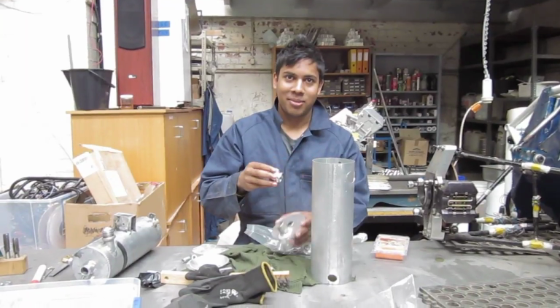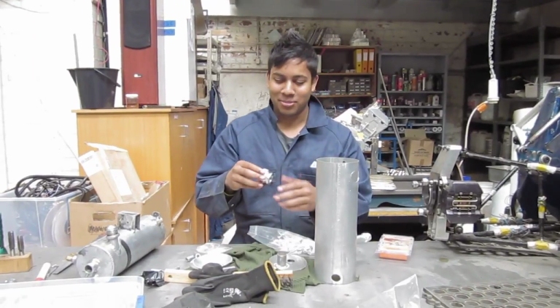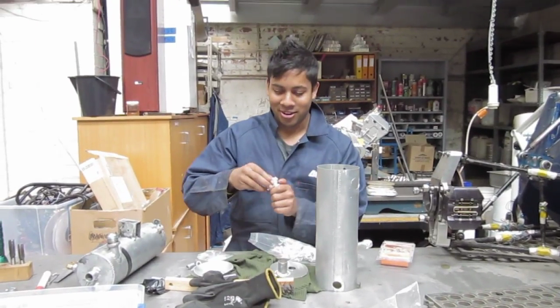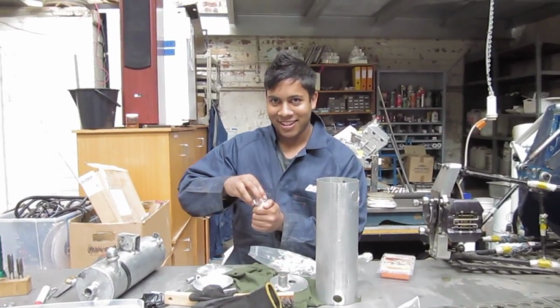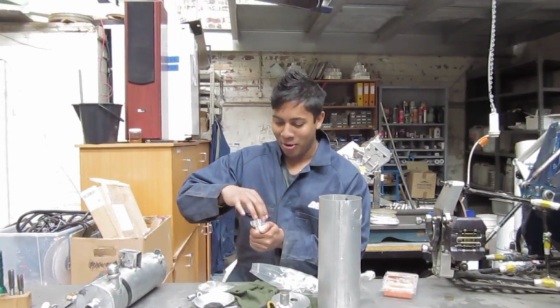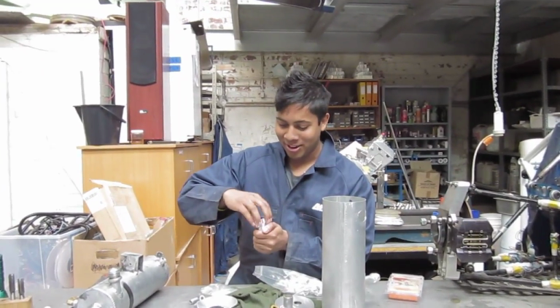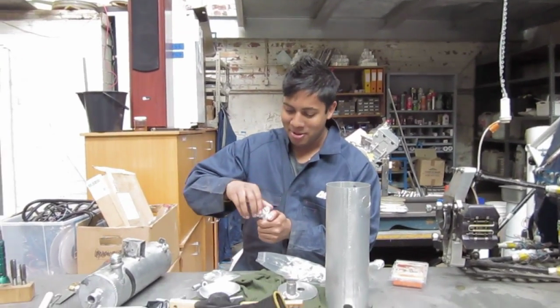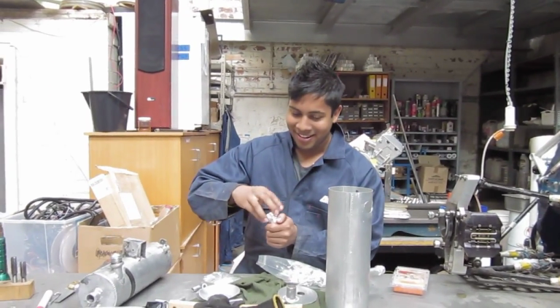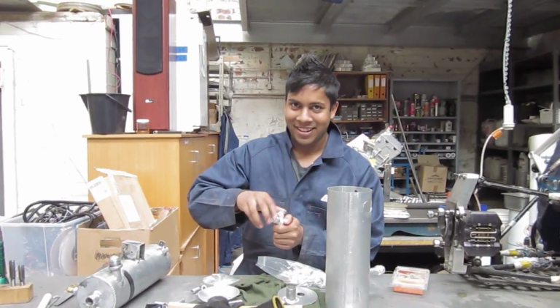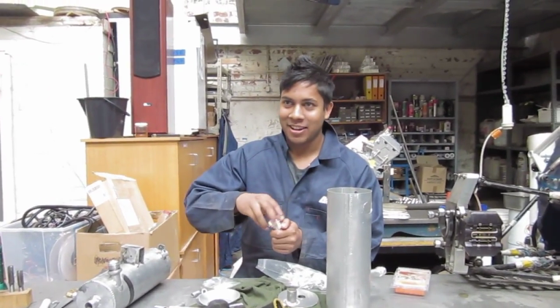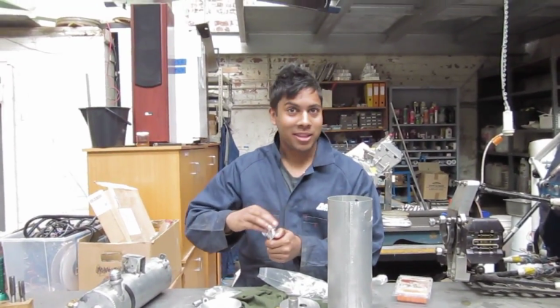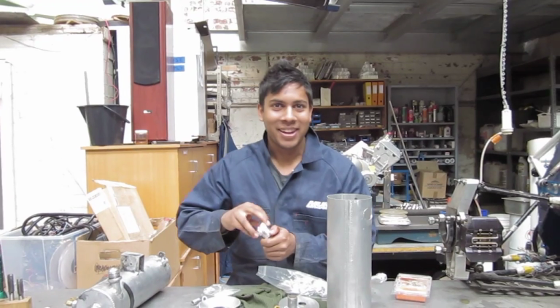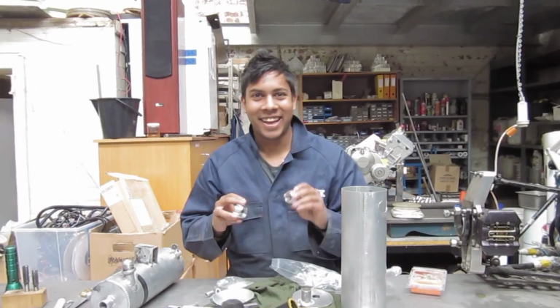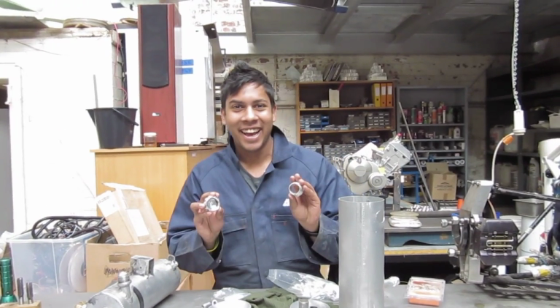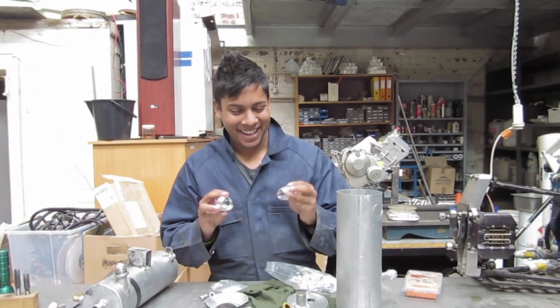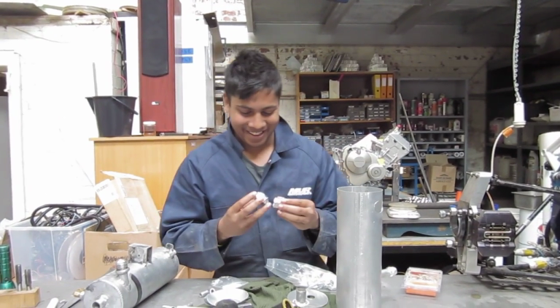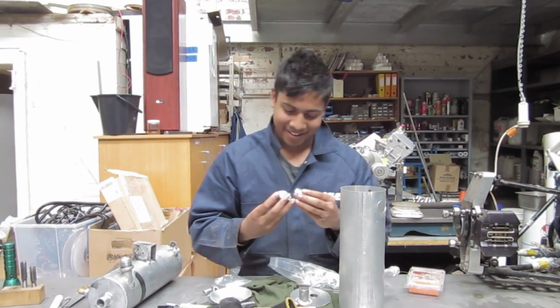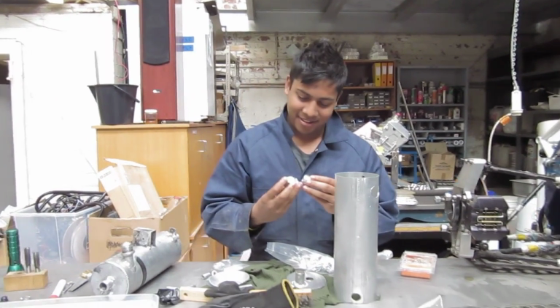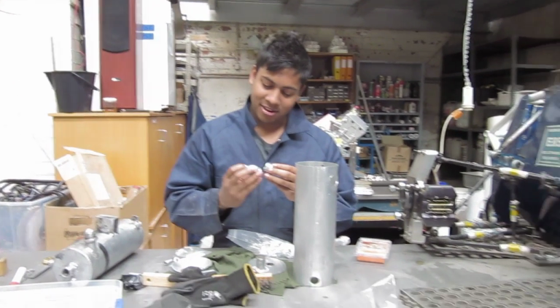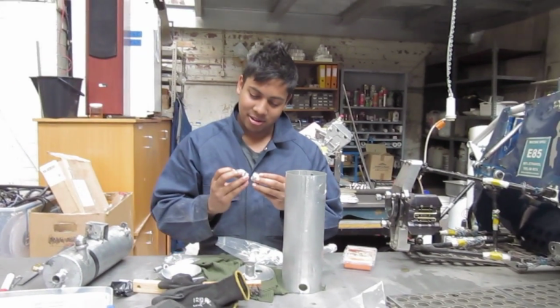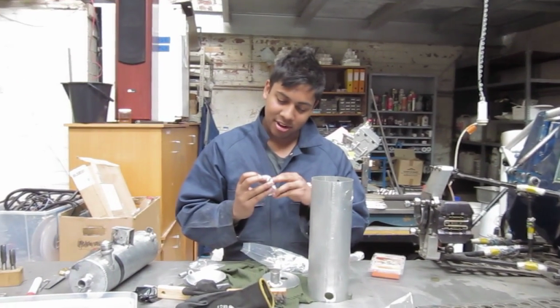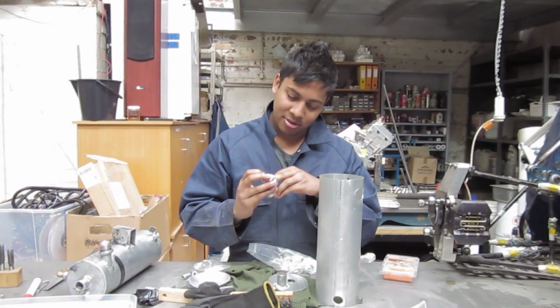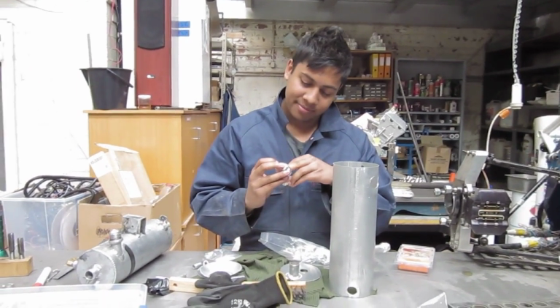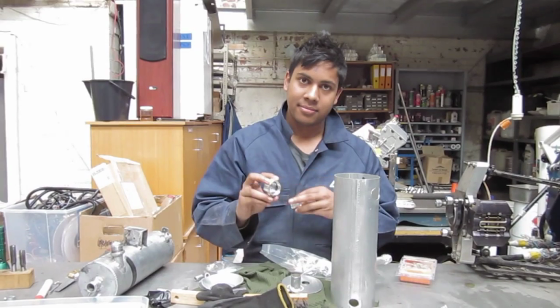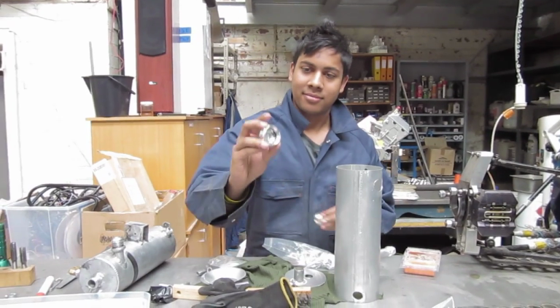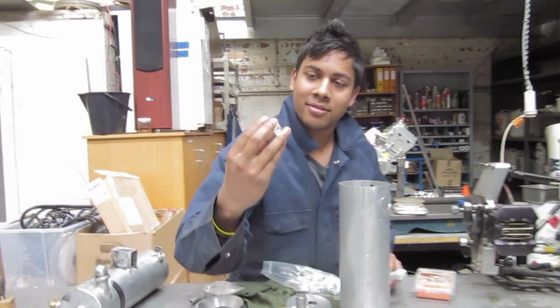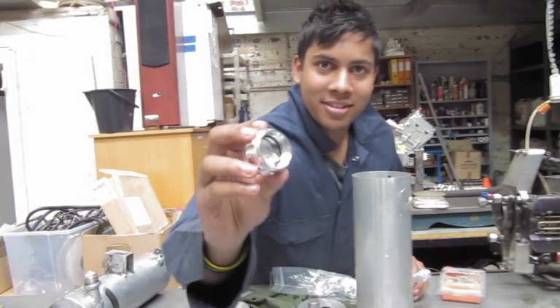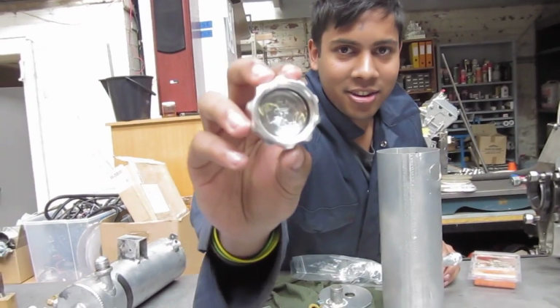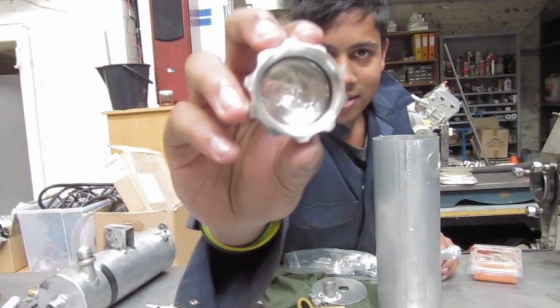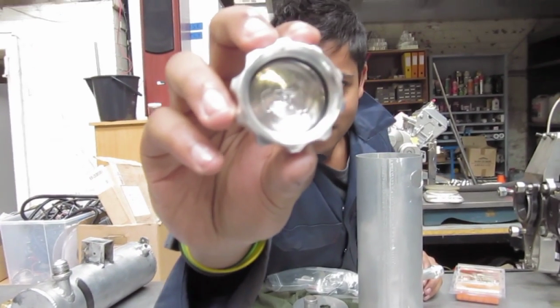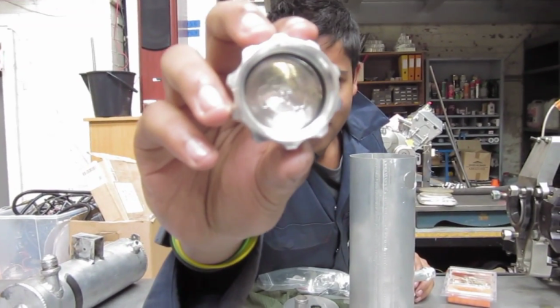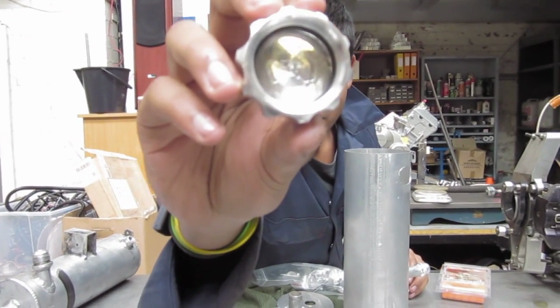My awesome new oil filler cap — complete the cap. We got a nice little etching down there as well. What does it say? SFP.